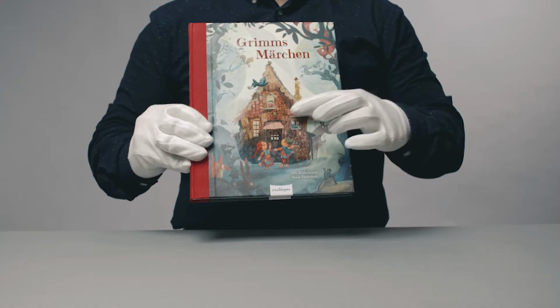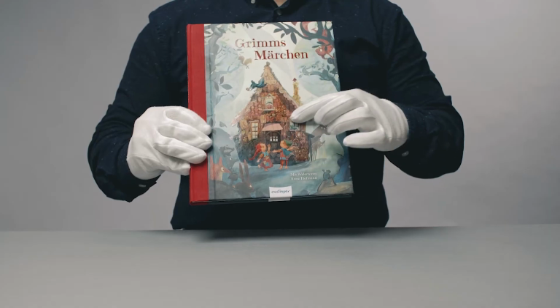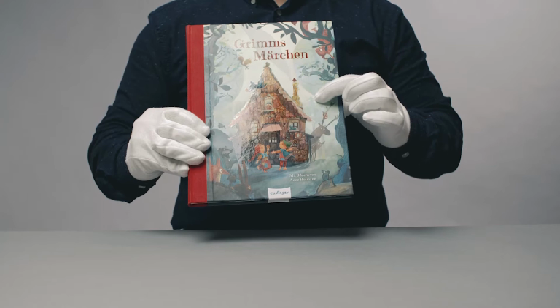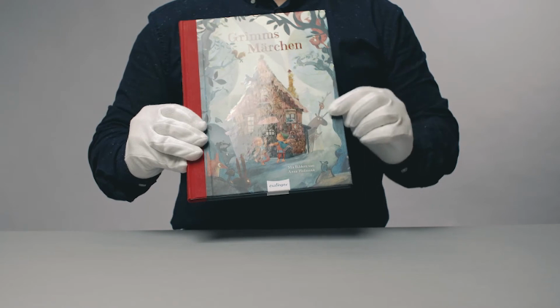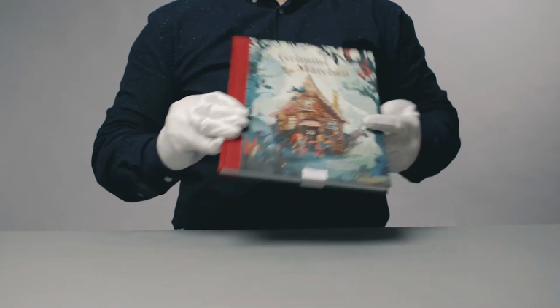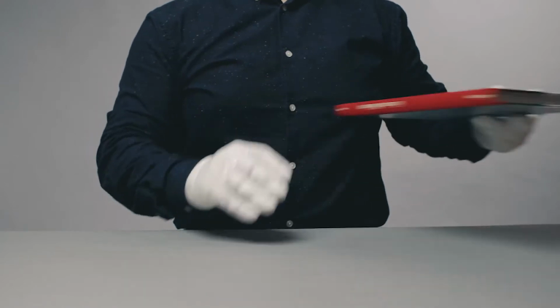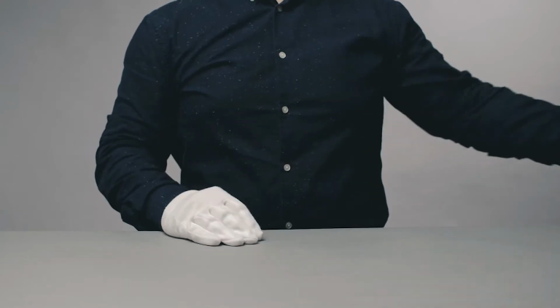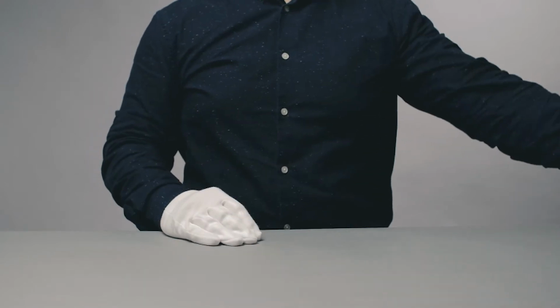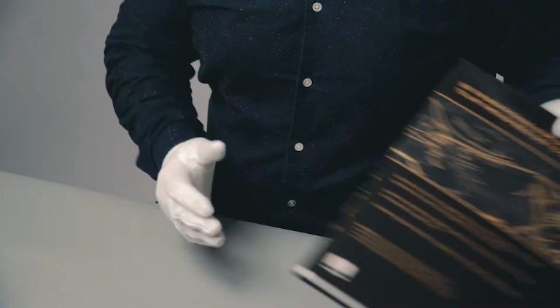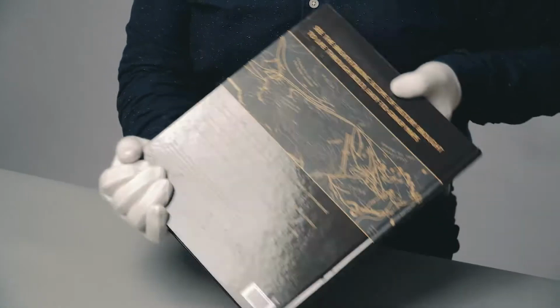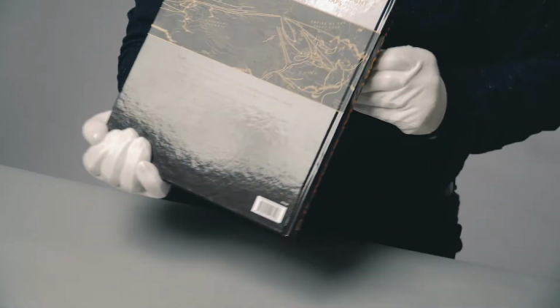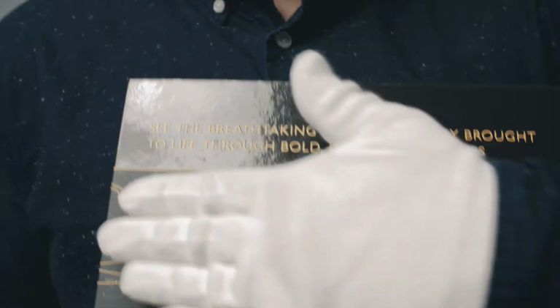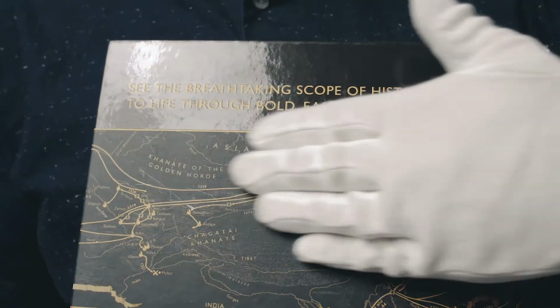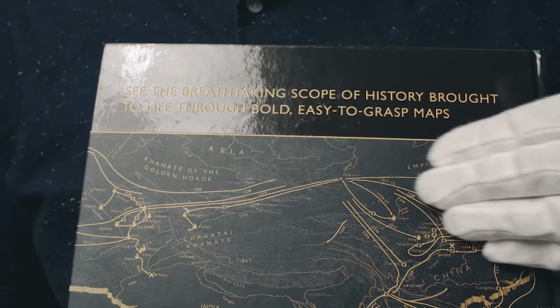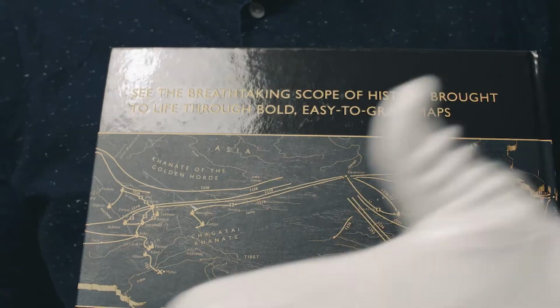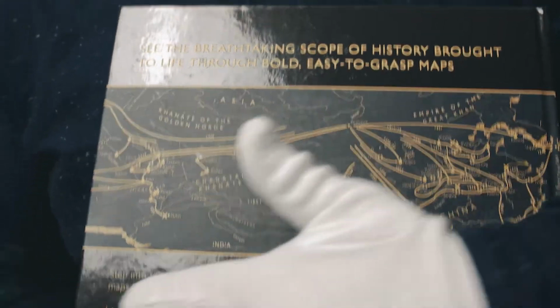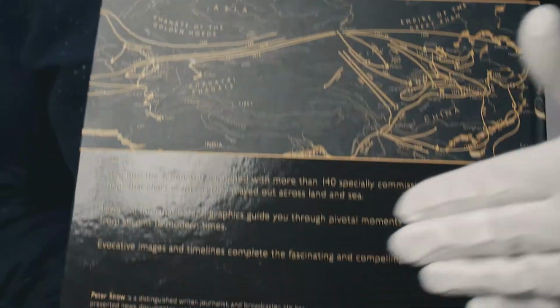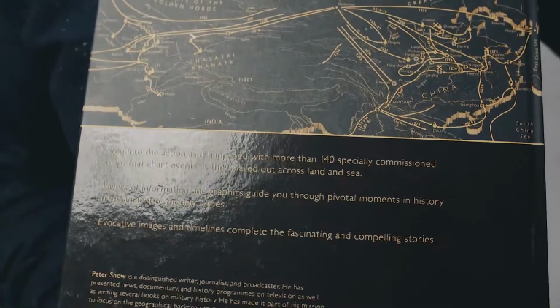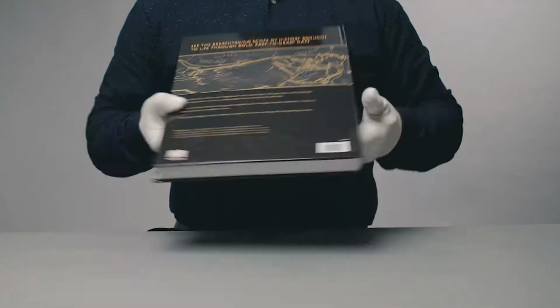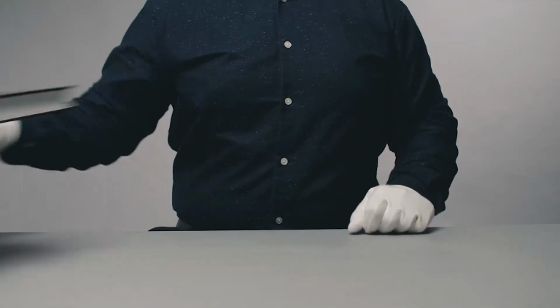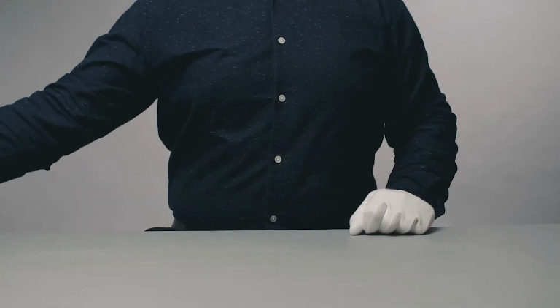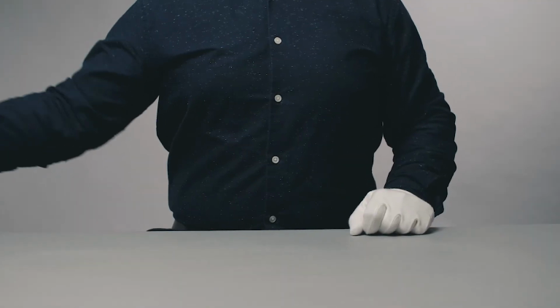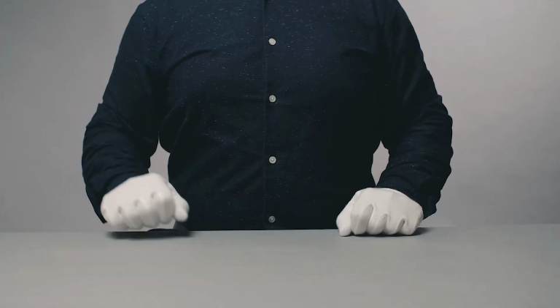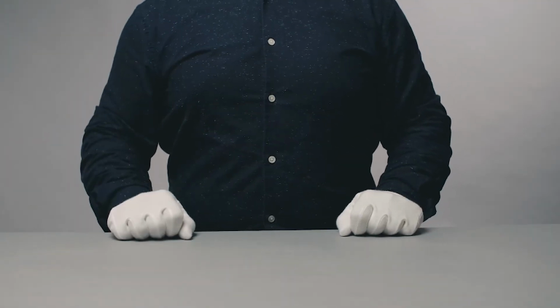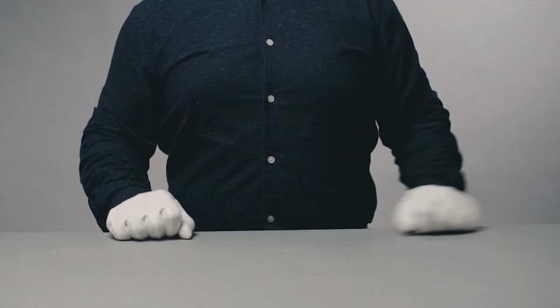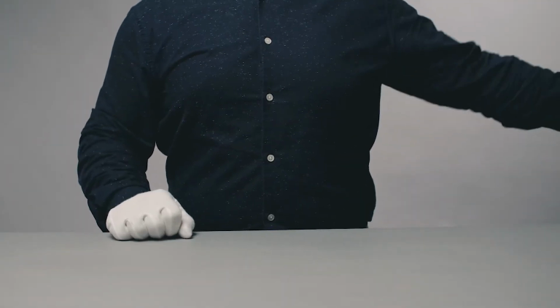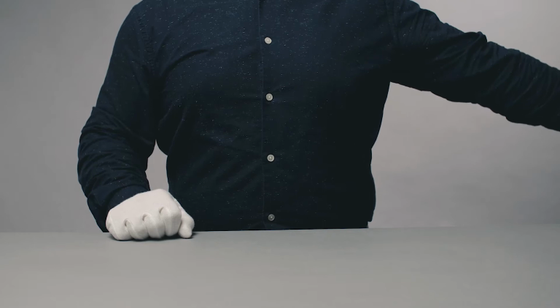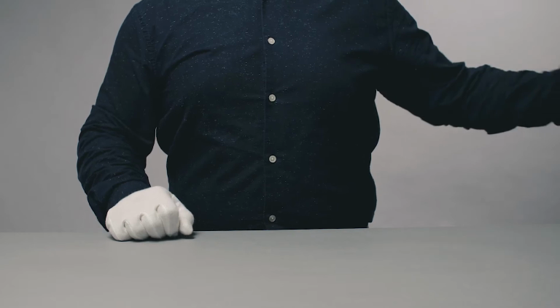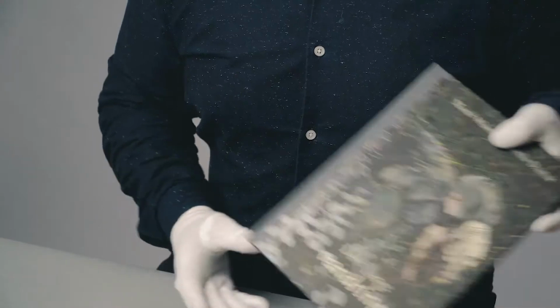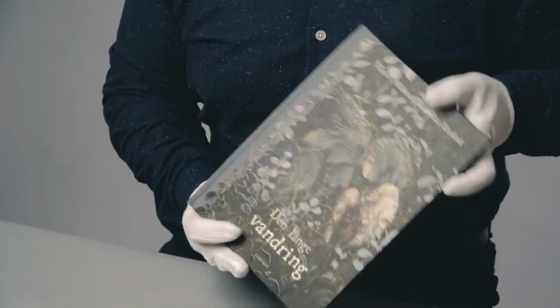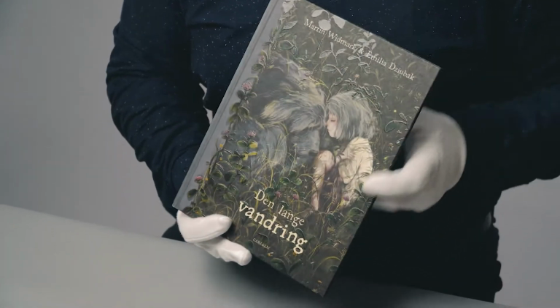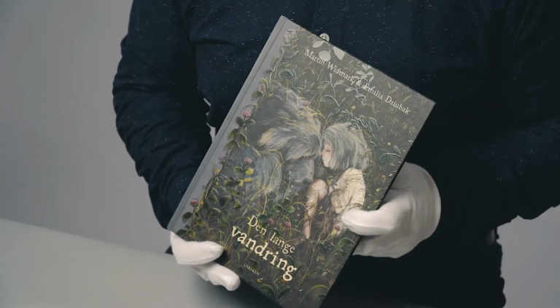Gloss spot UV on matte surface, or matte UV on gloss. Relief UV varnish allows you to highlight your already incredible cover designs.